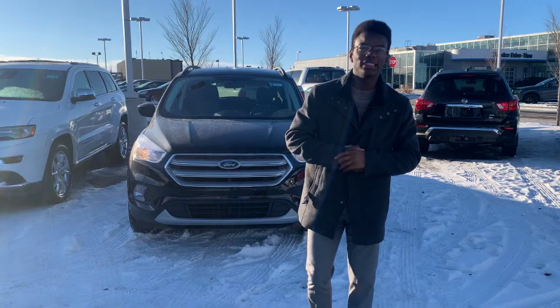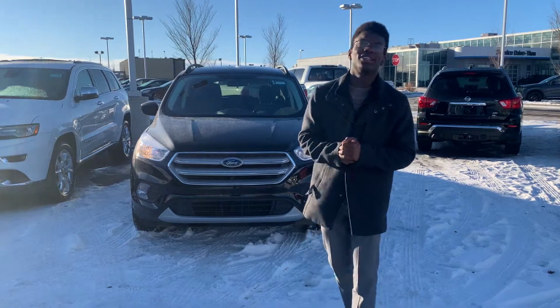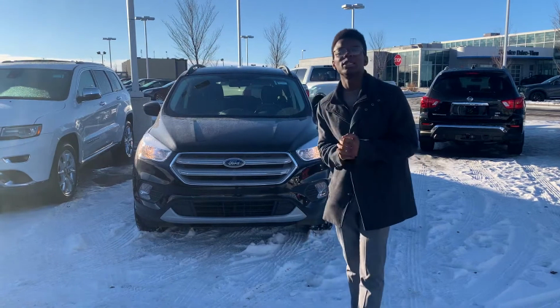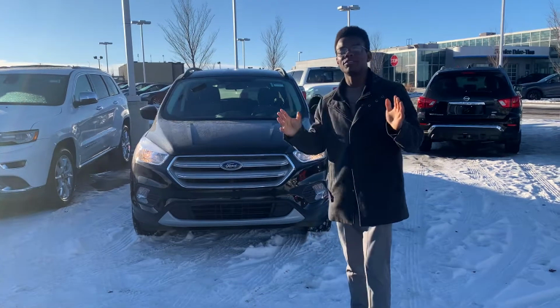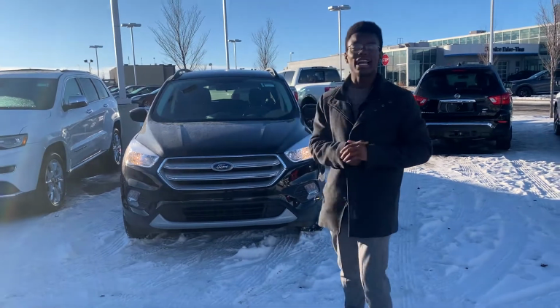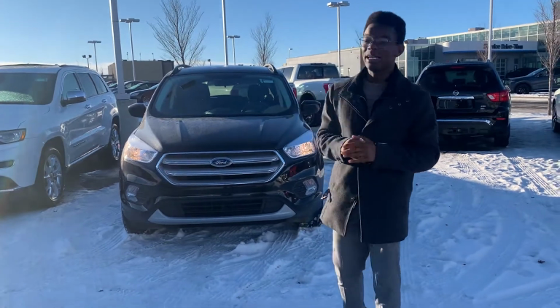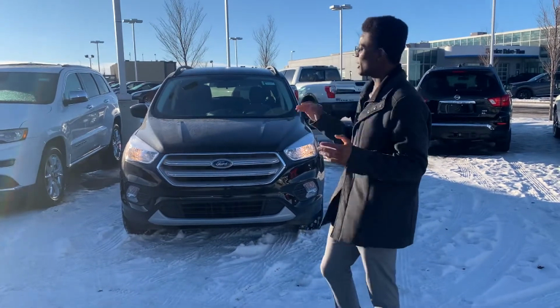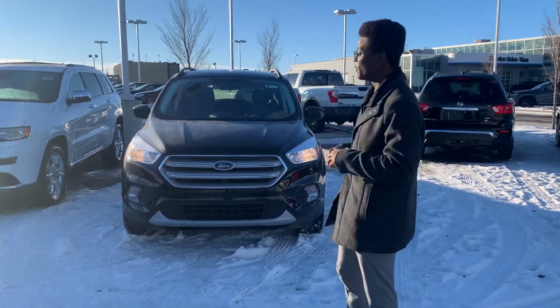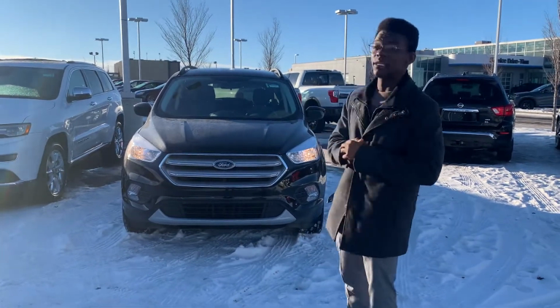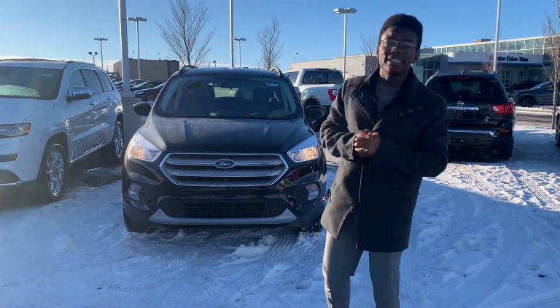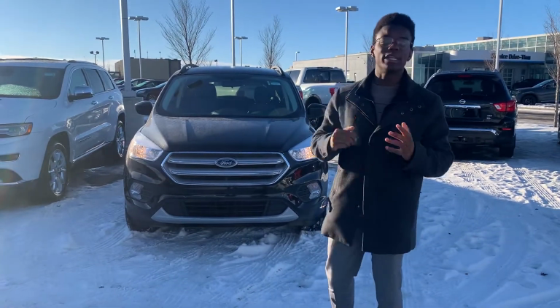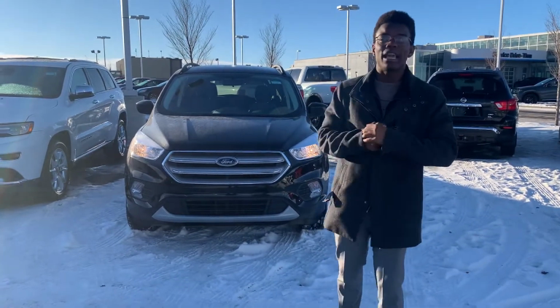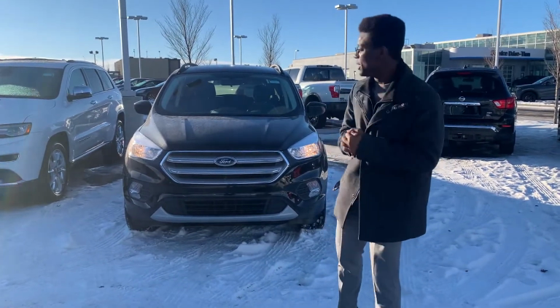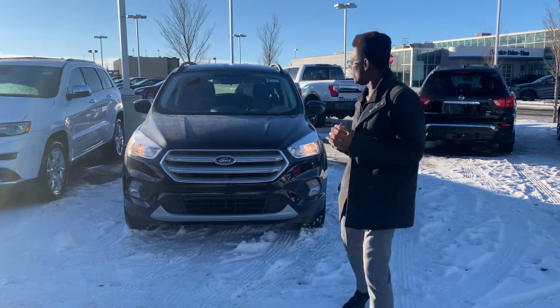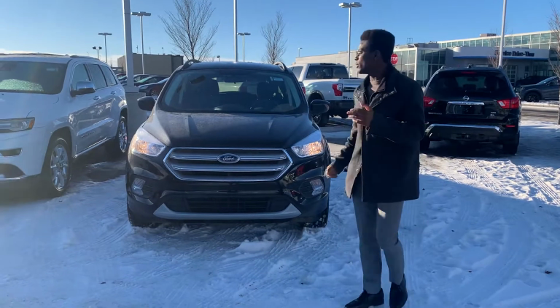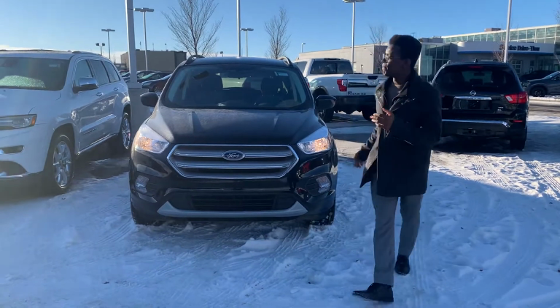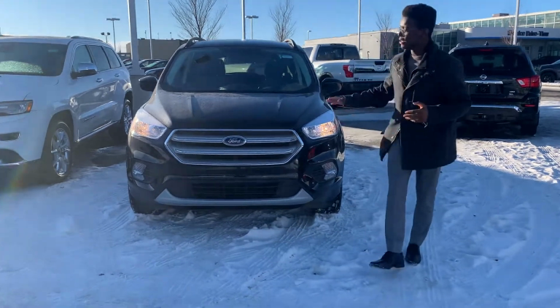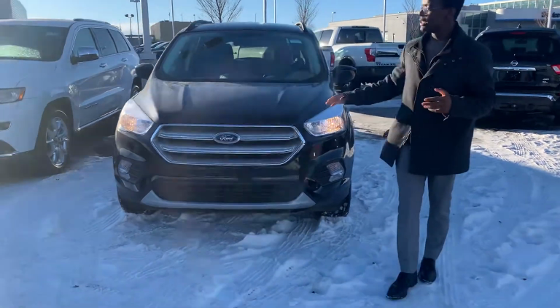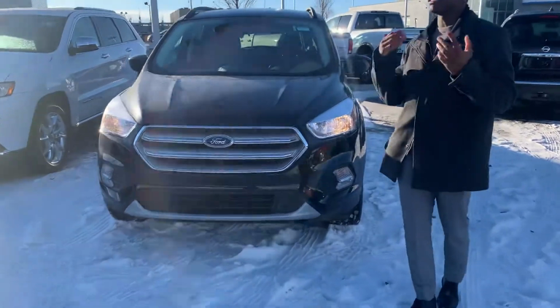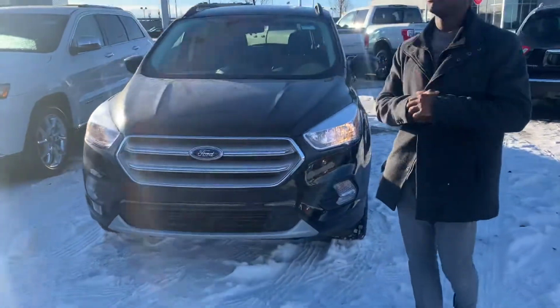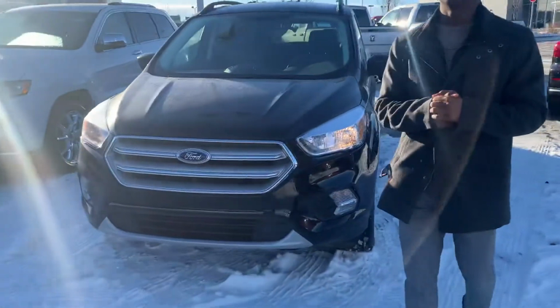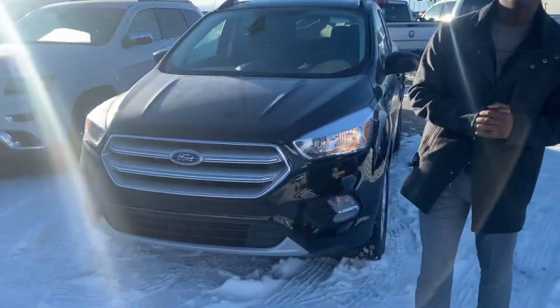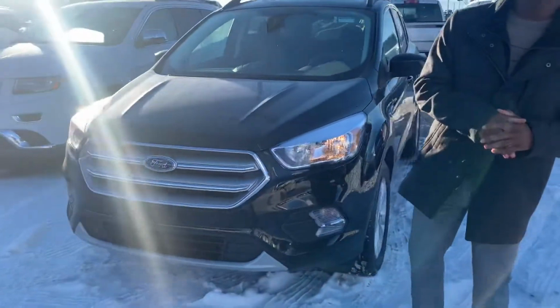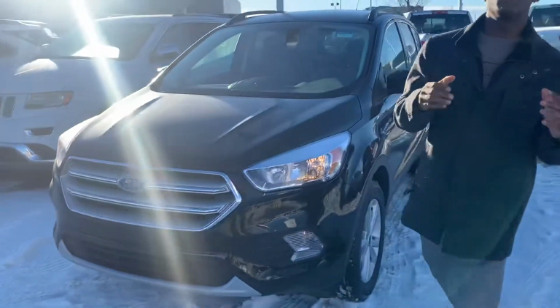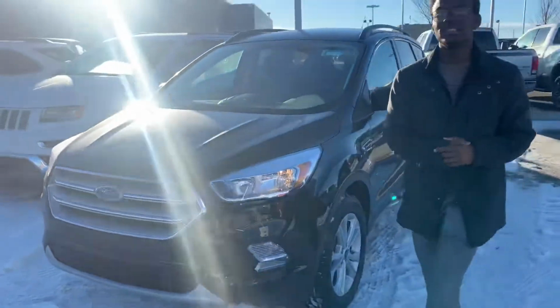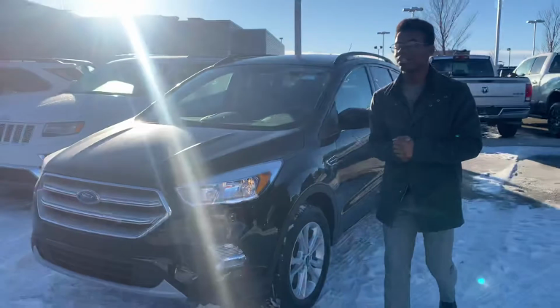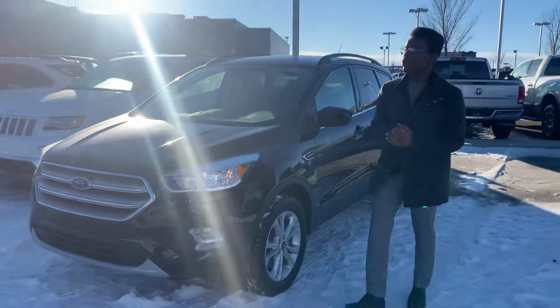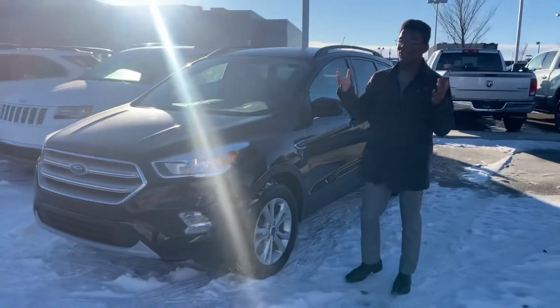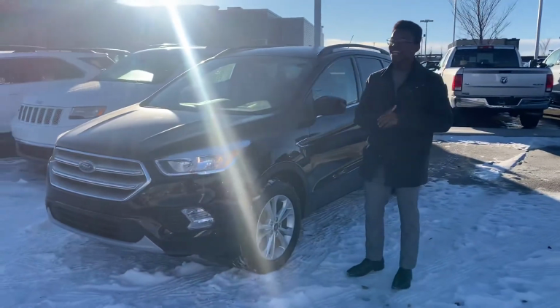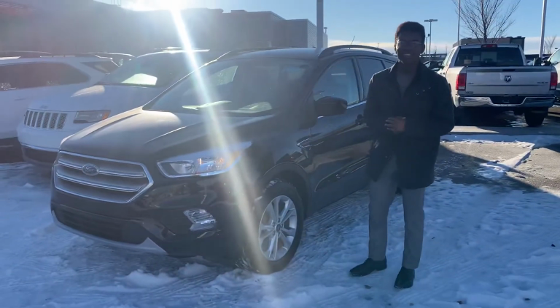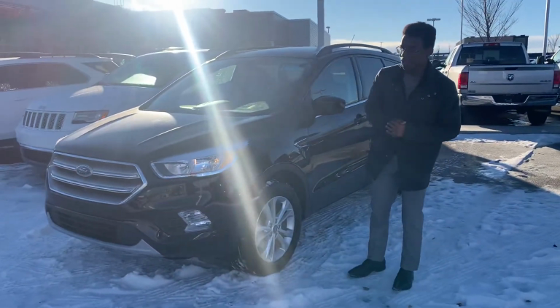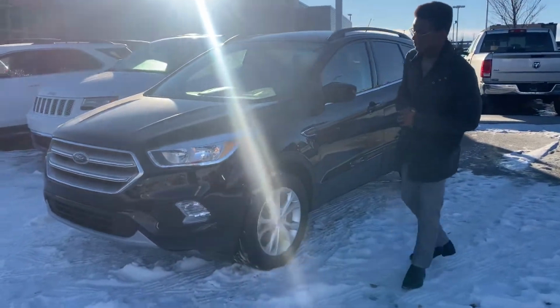LA Nissan, just want to step in front of the camera and check out that beautiful 2018 Ford Escape. Underneath the hood you get the nice fuel-efficient 1.6-liter 4-cylinder engine with only 15,000 kilometers on it.